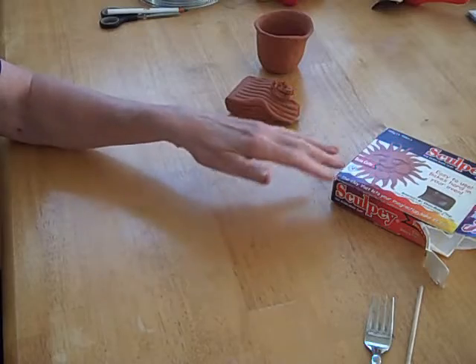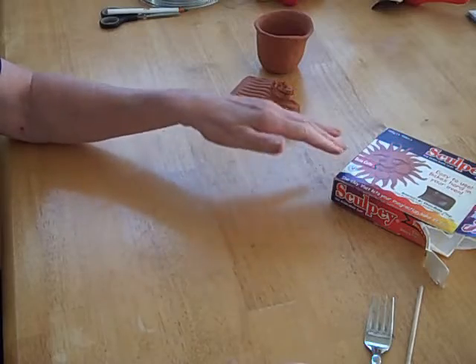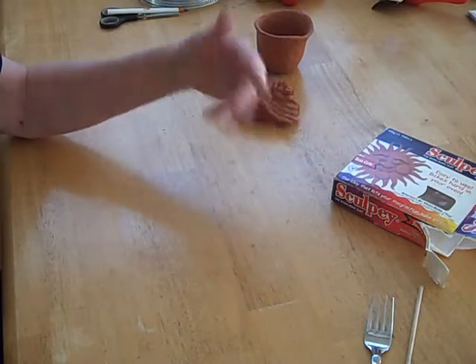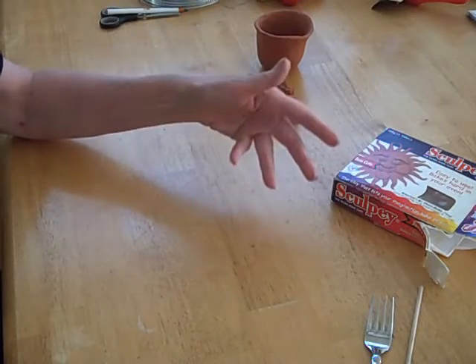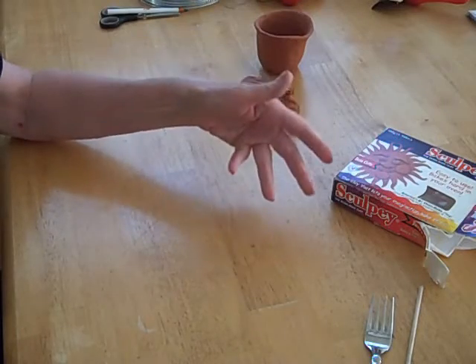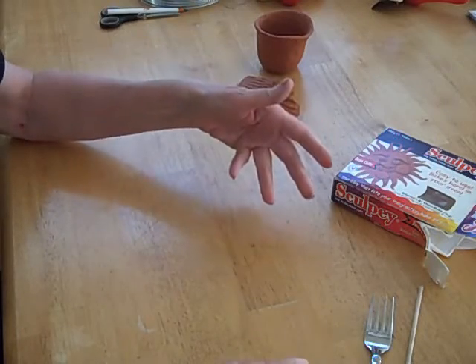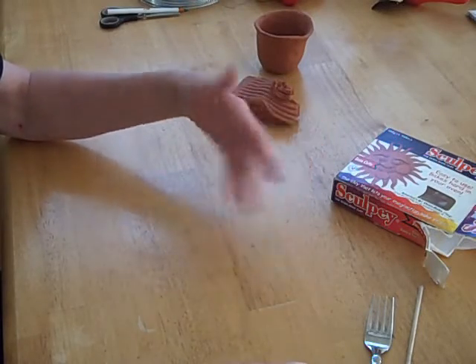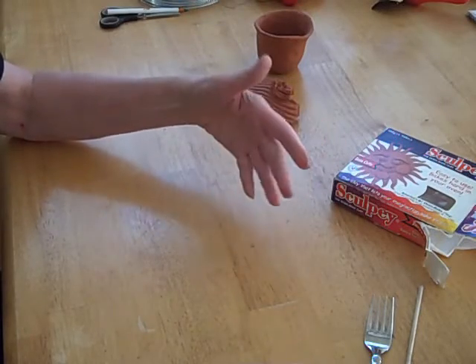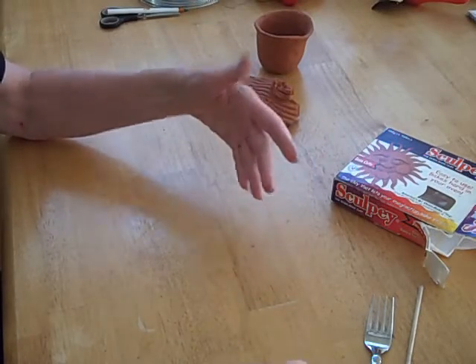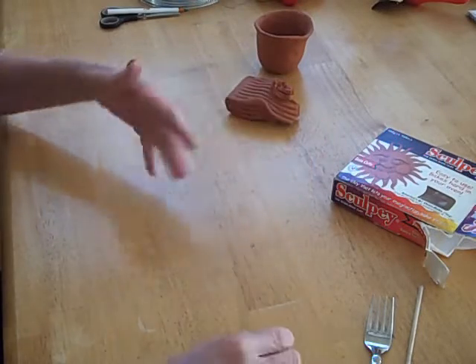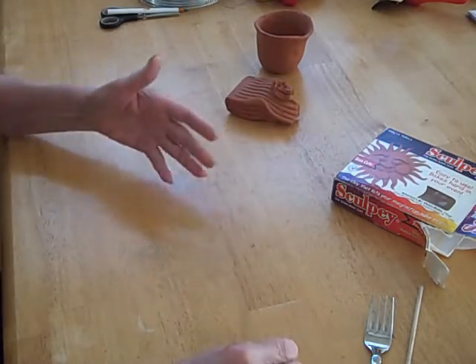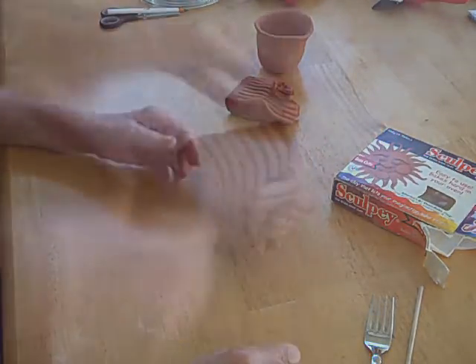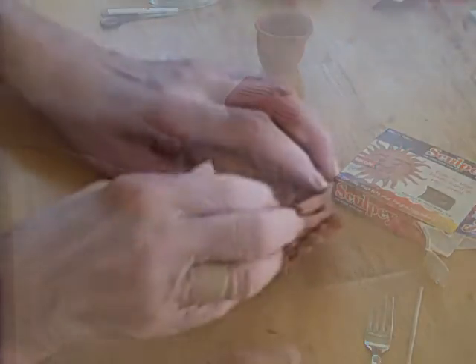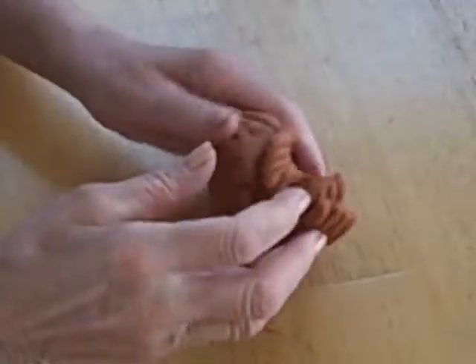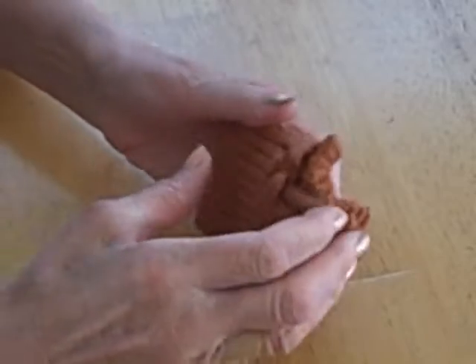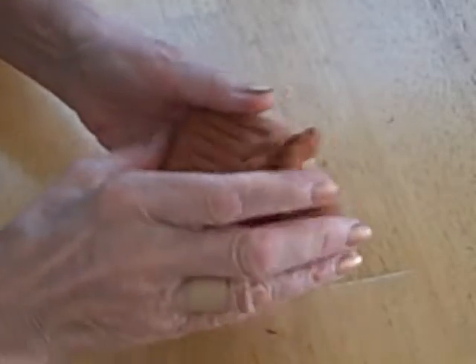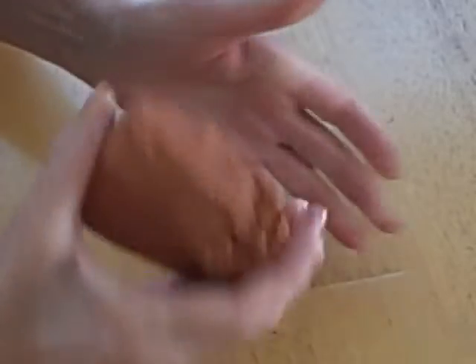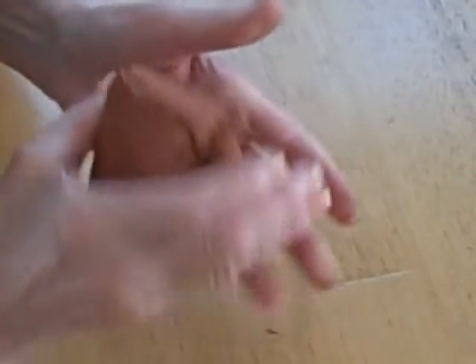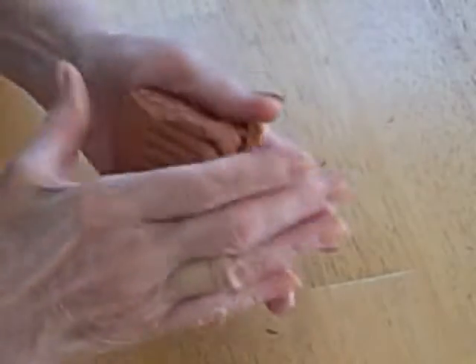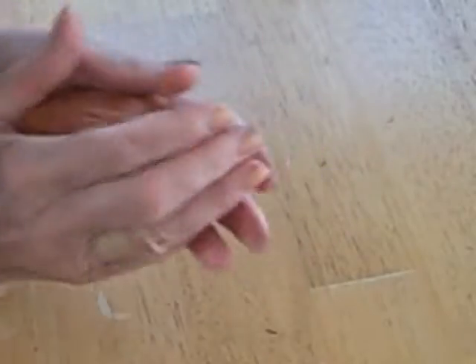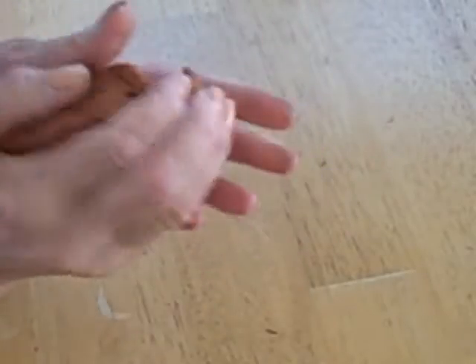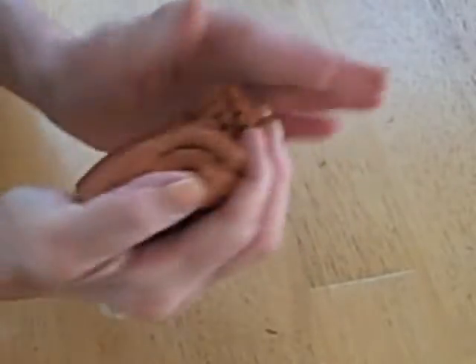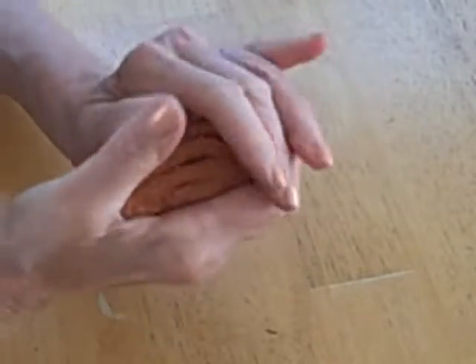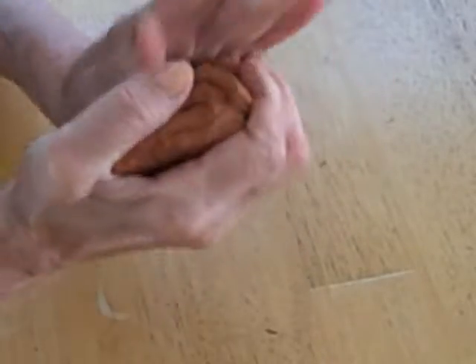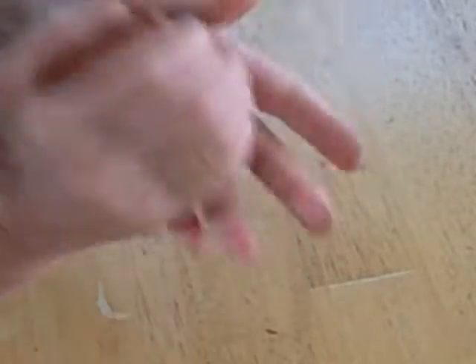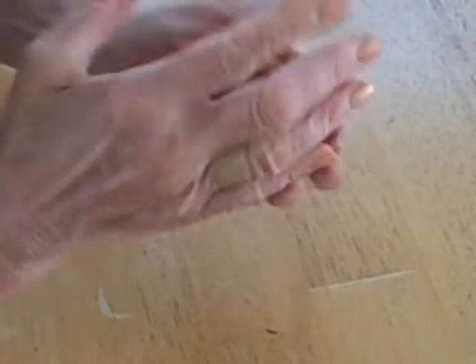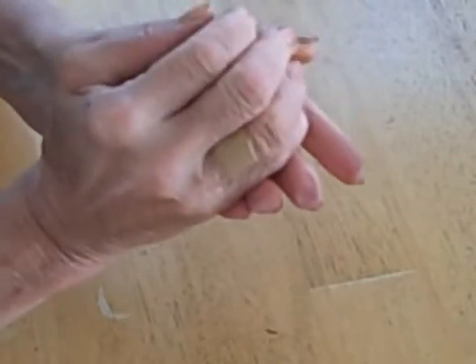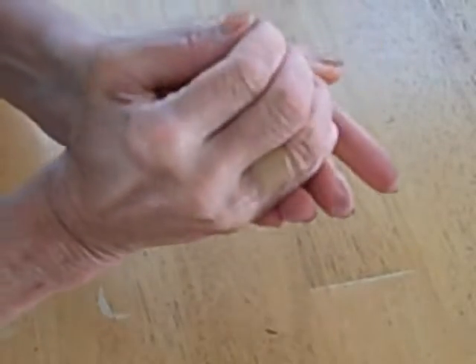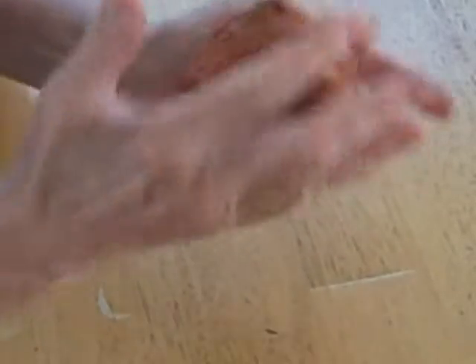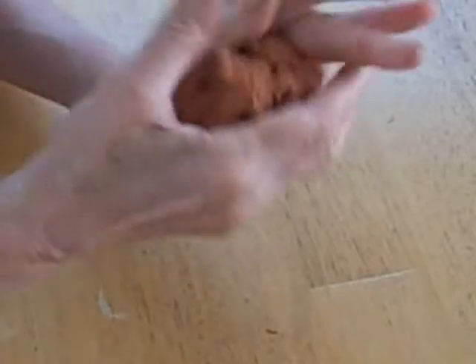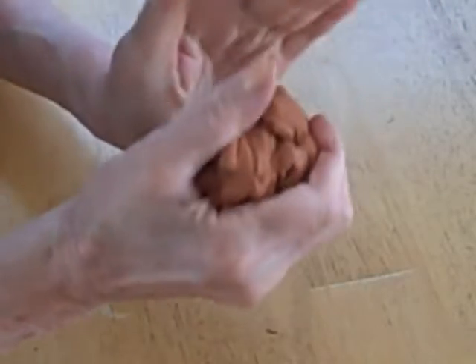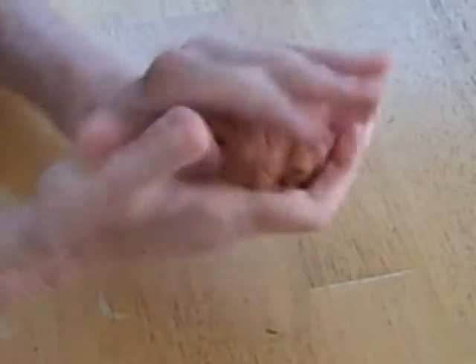There are several different brands of oven-baked clay. If you've never used Sculpey before or anything like this, when it comes out of the package, it's pretty hard.